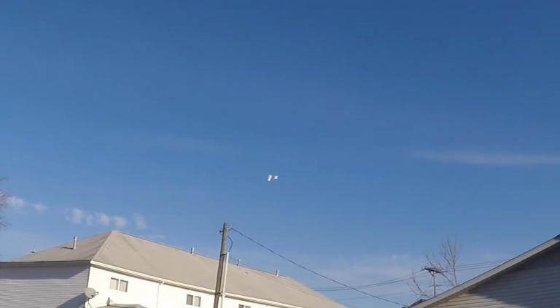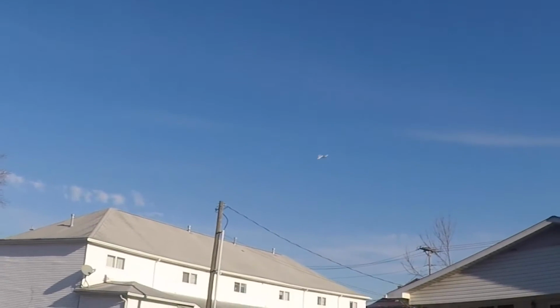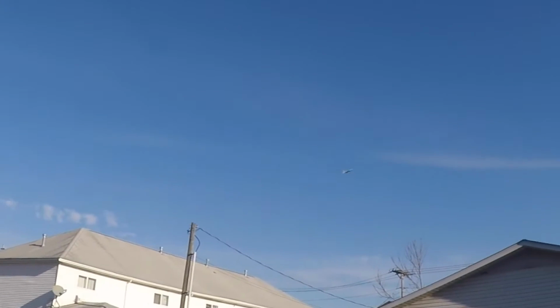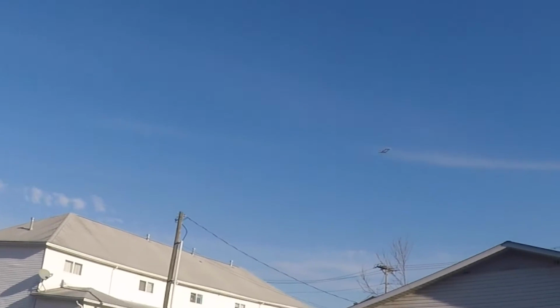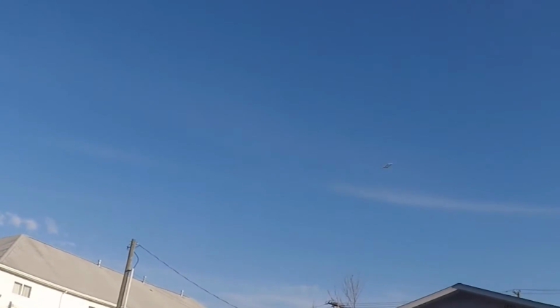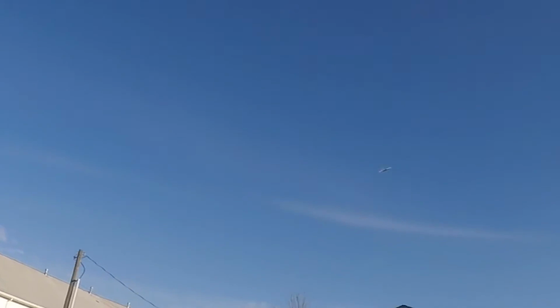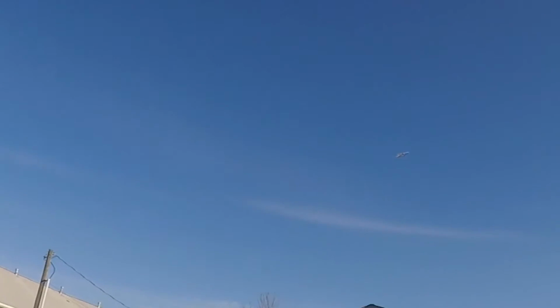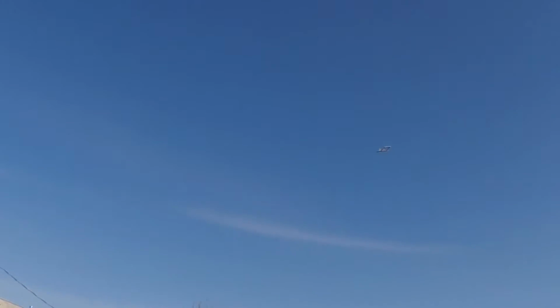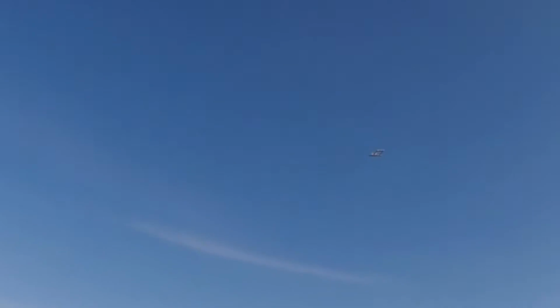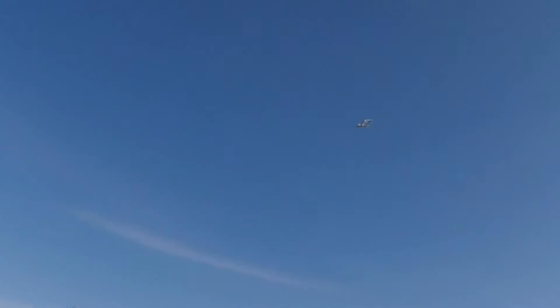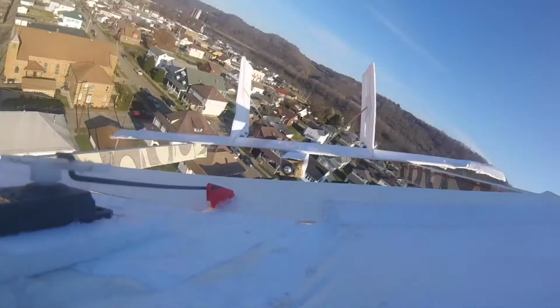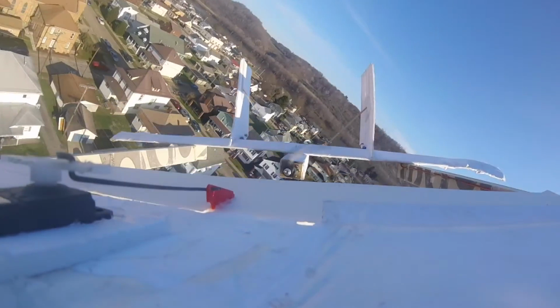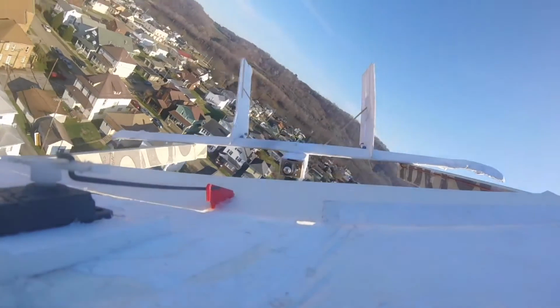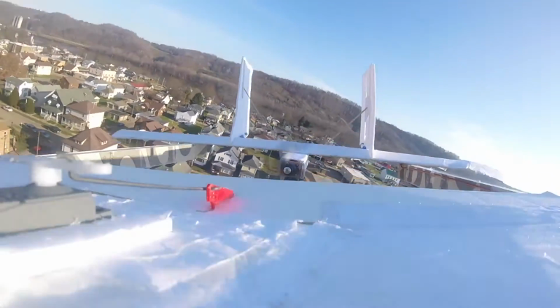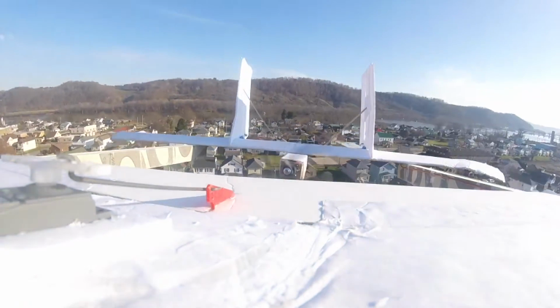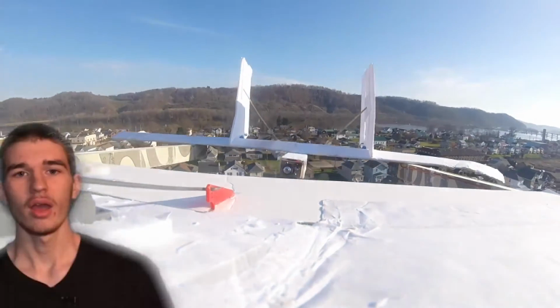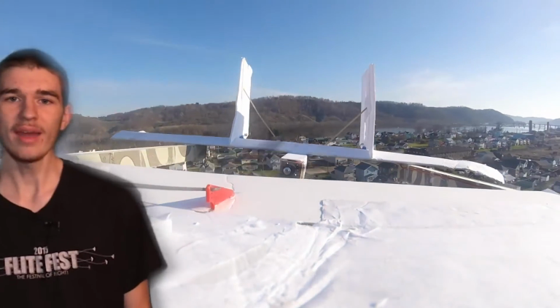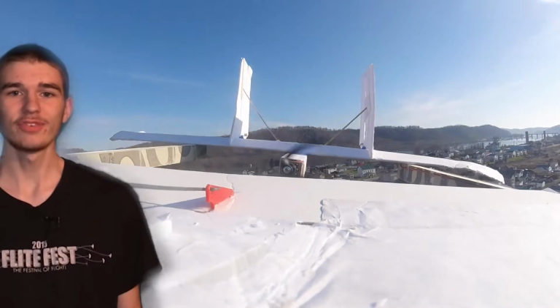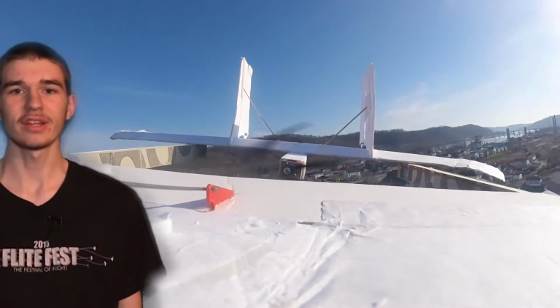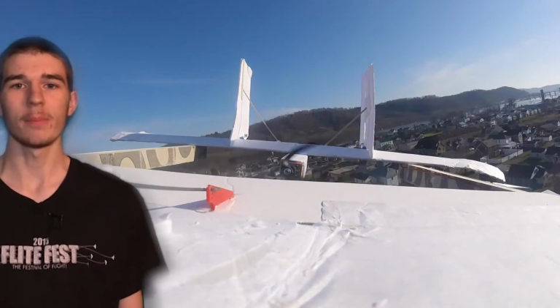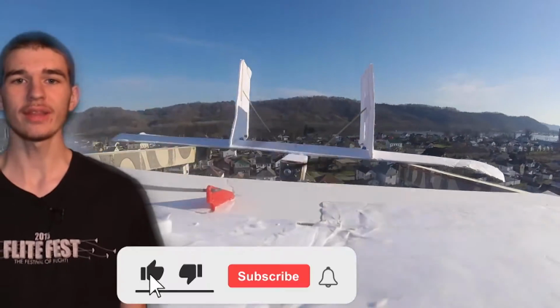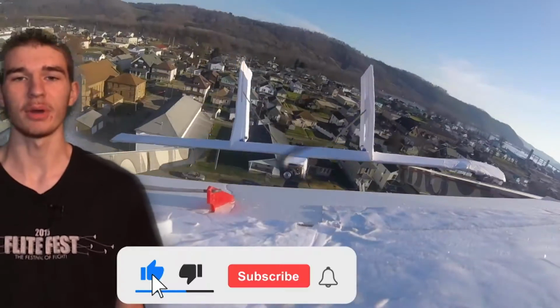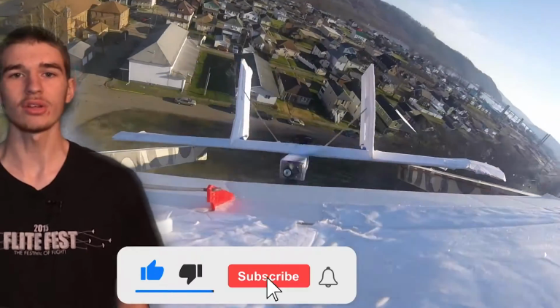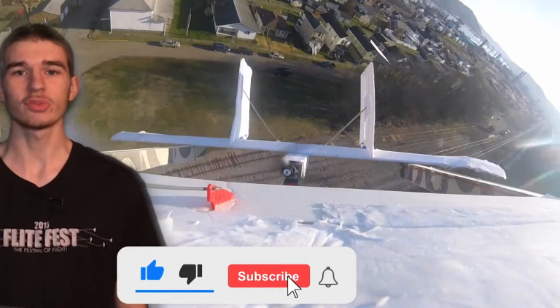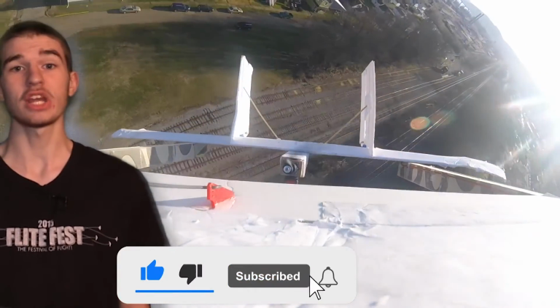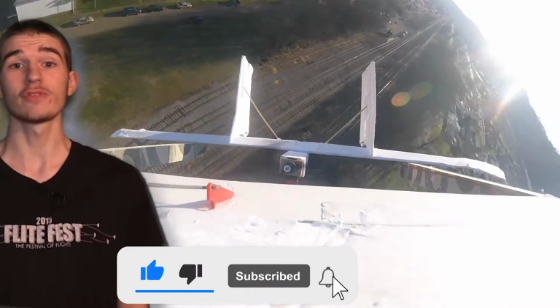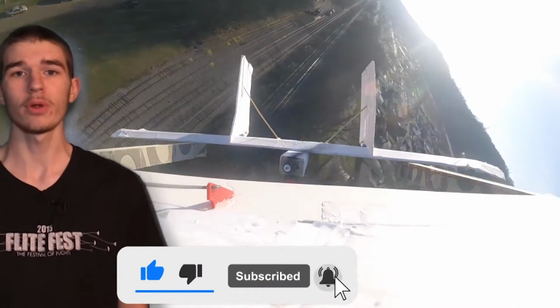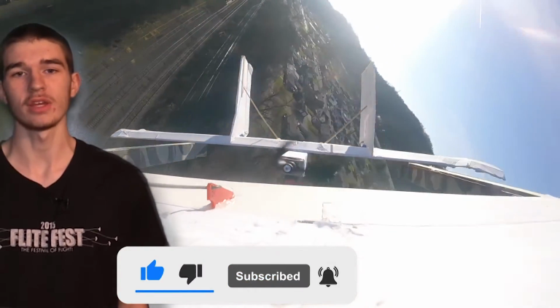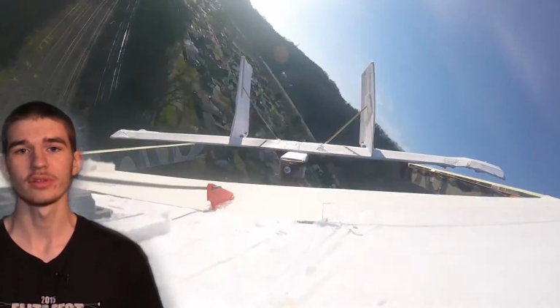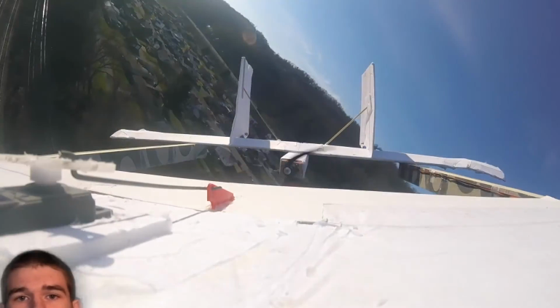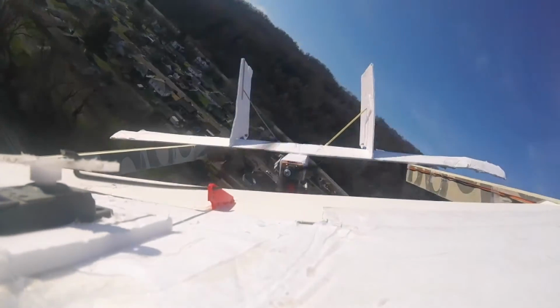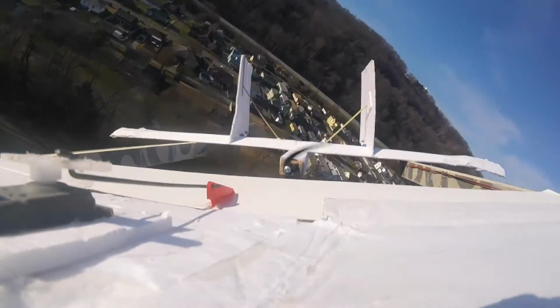Alright, come around. If you guys are liking this video, make sure you hit that like button and also subscribe to my channel so you can follow more of my videos.